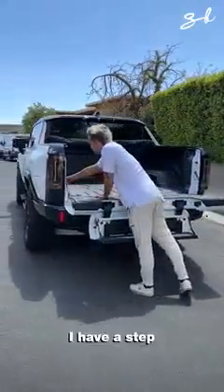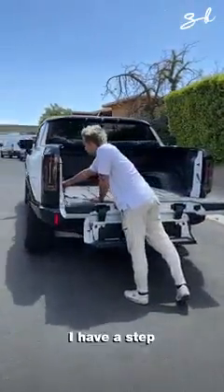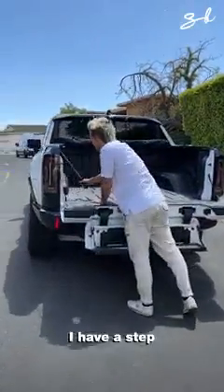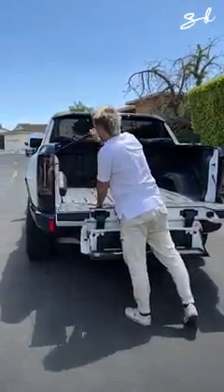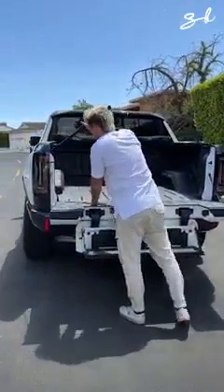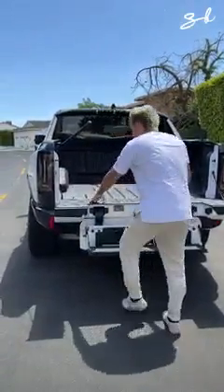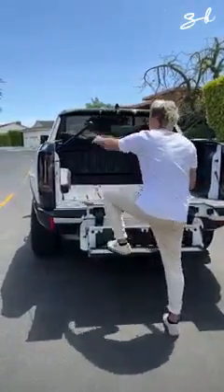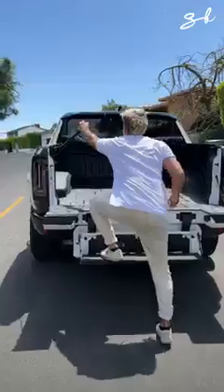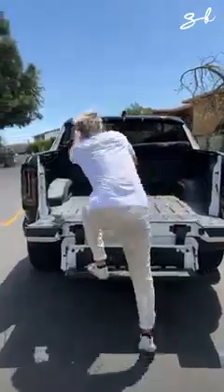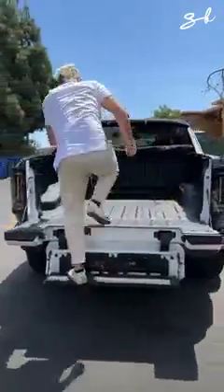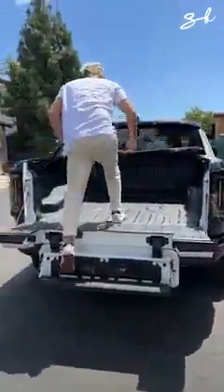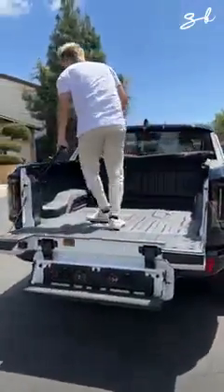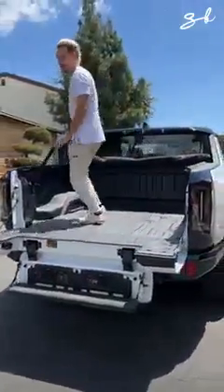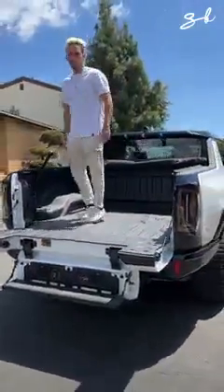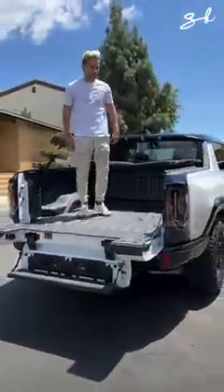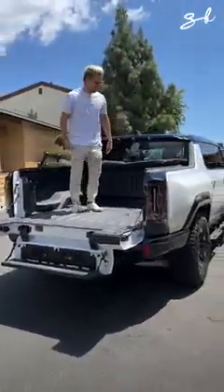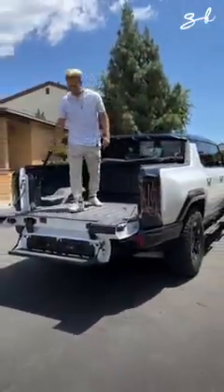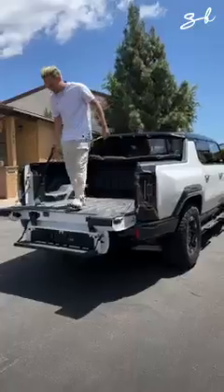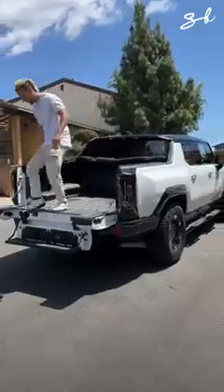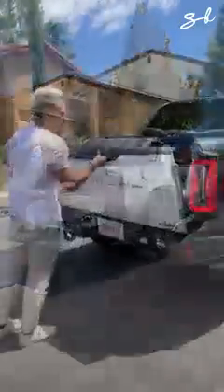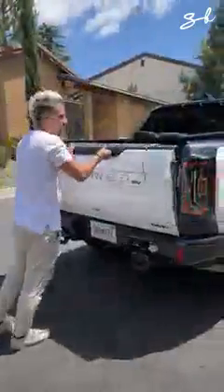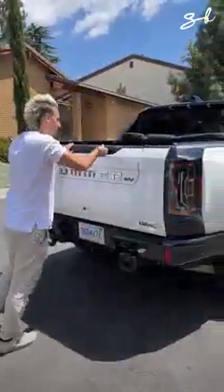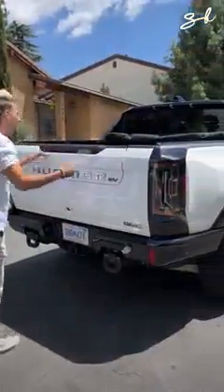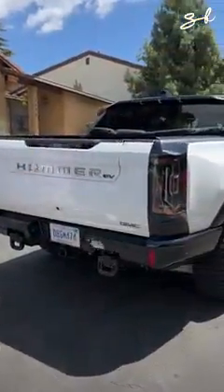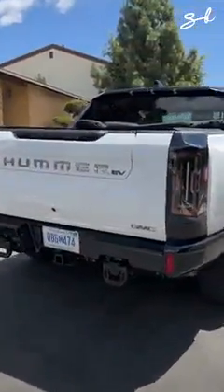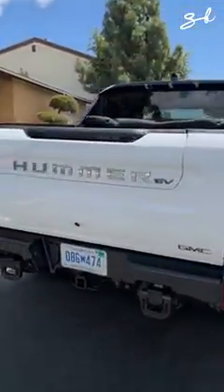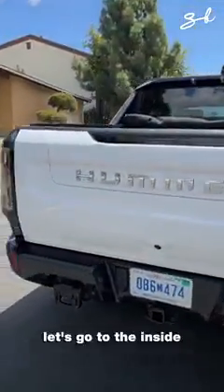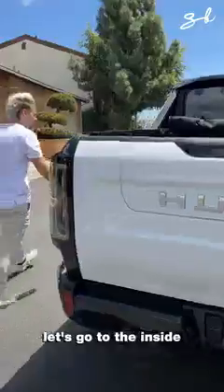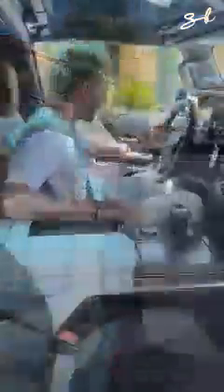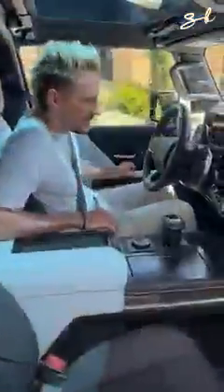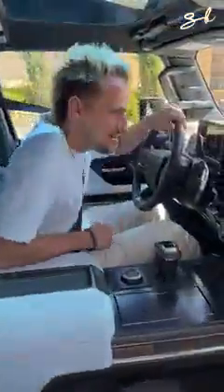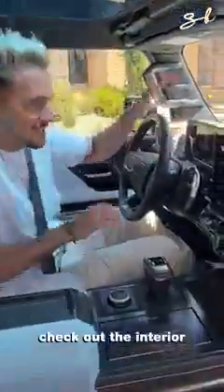Other step. Let's go to the inside. Check out the interior.